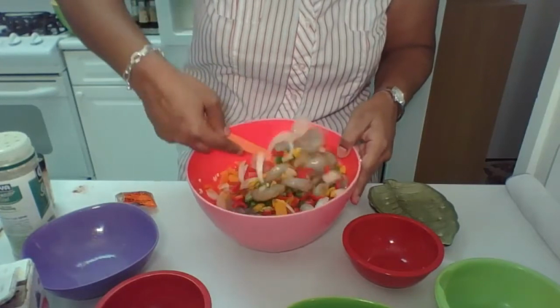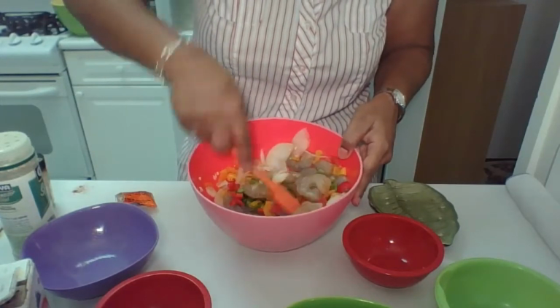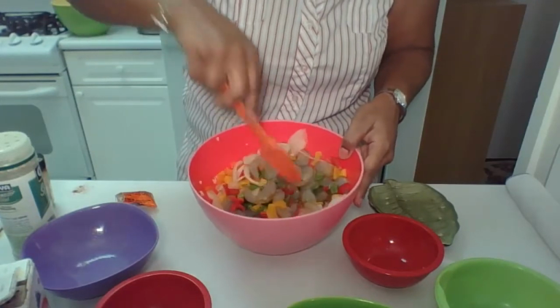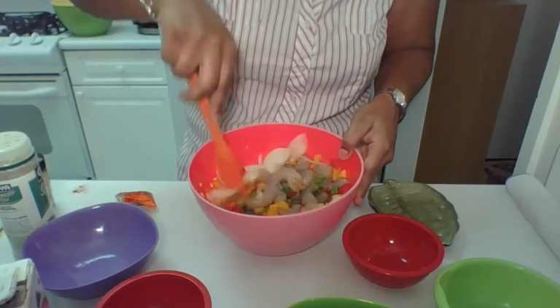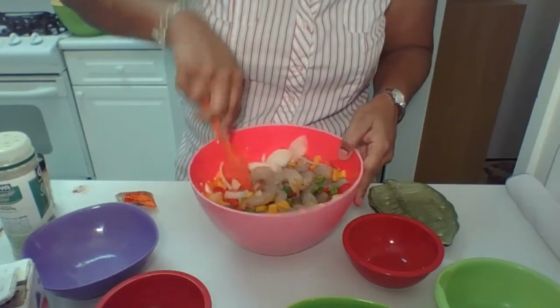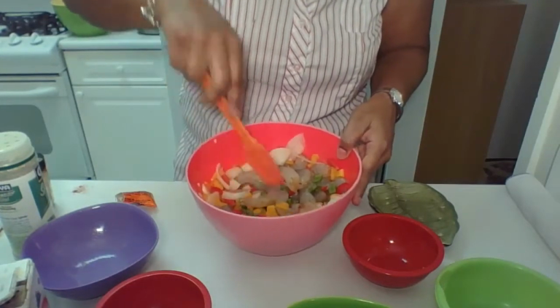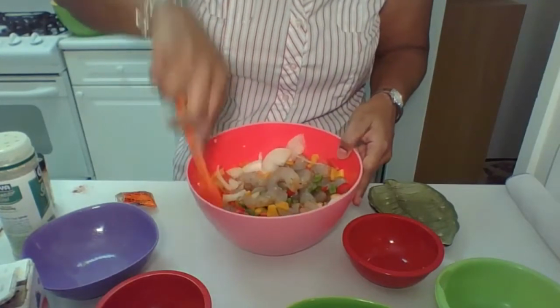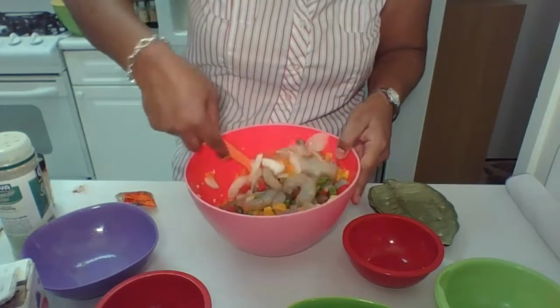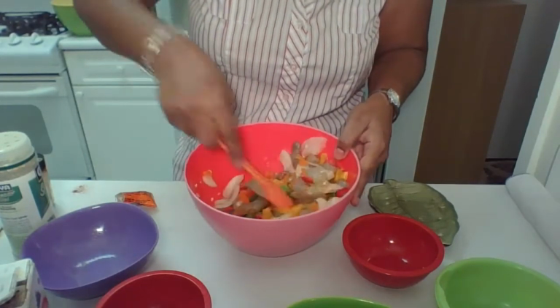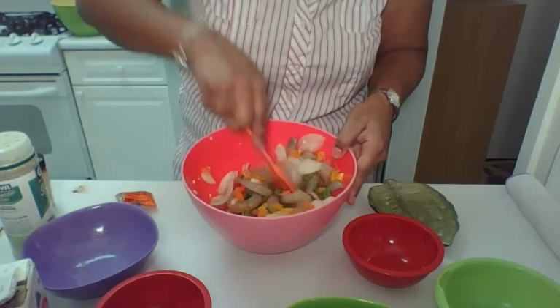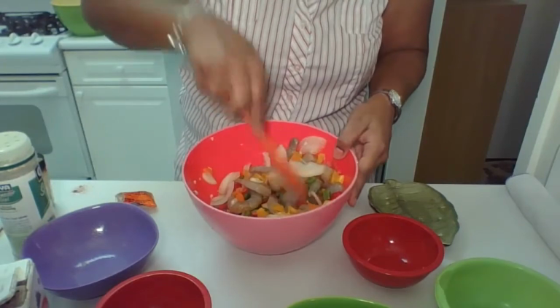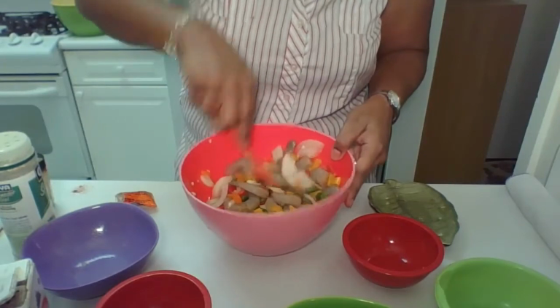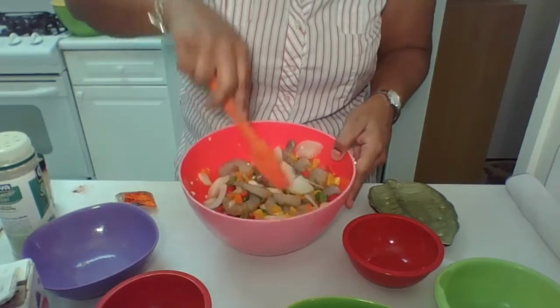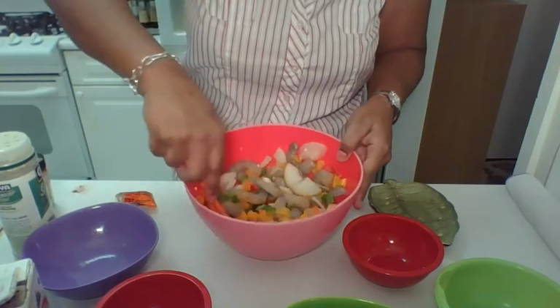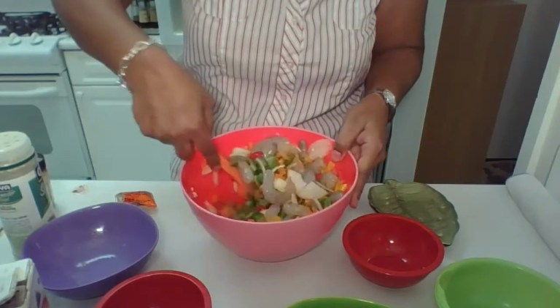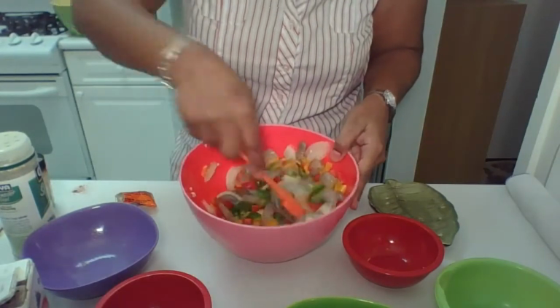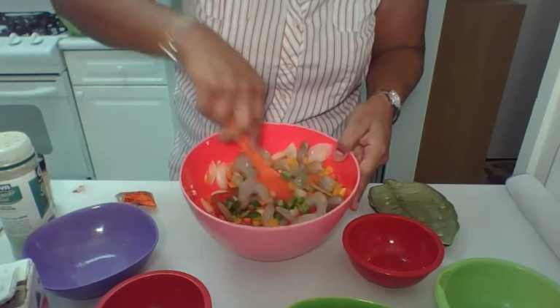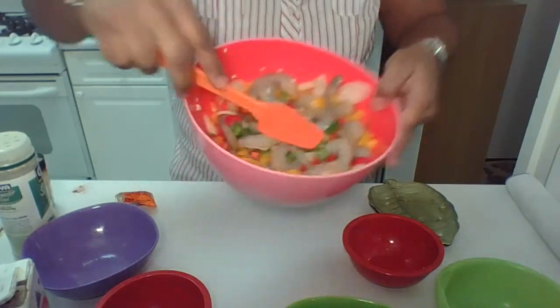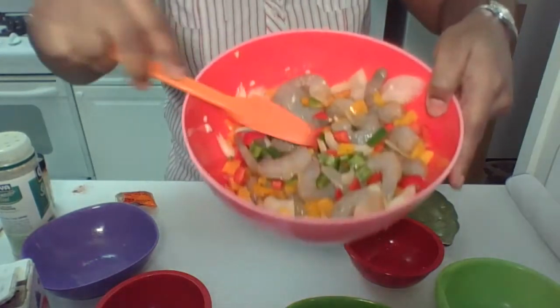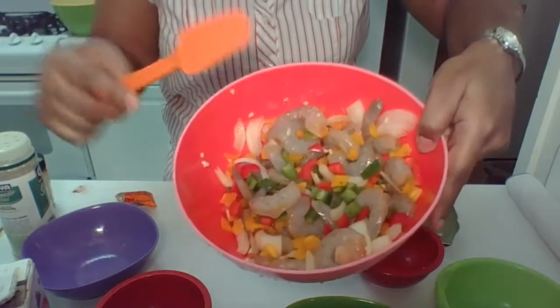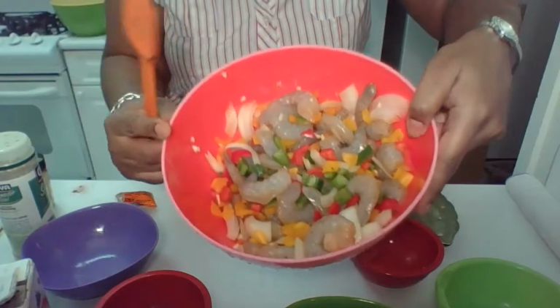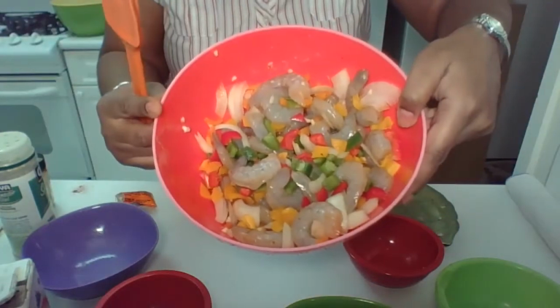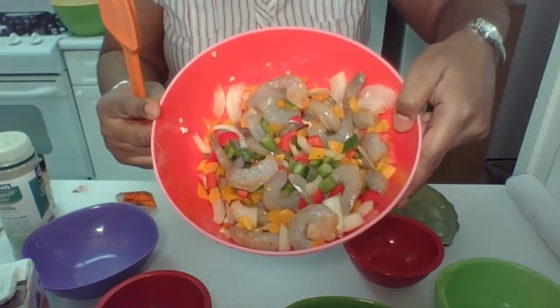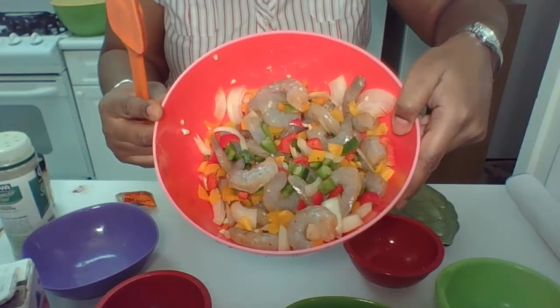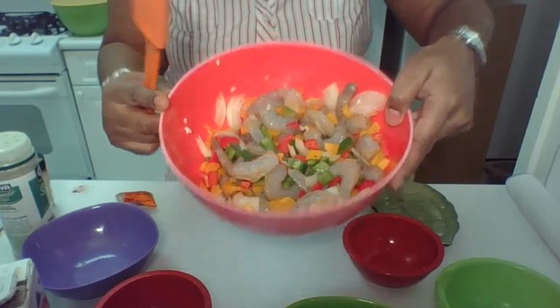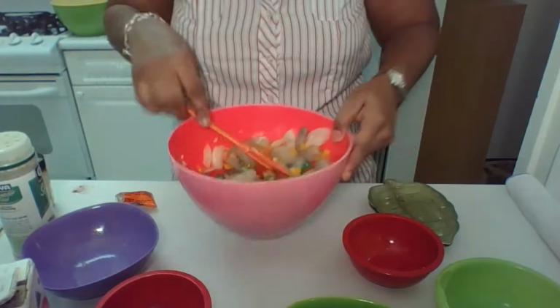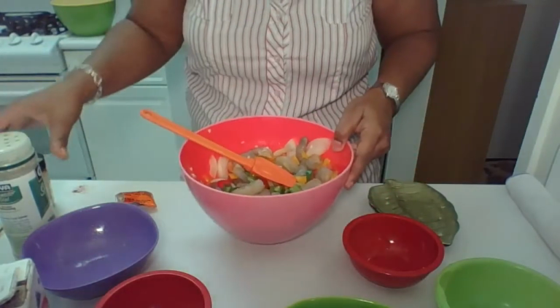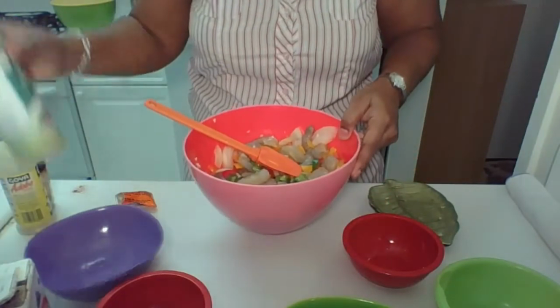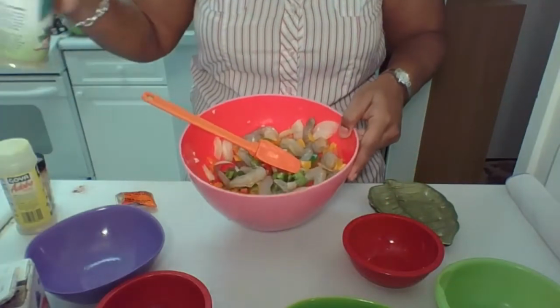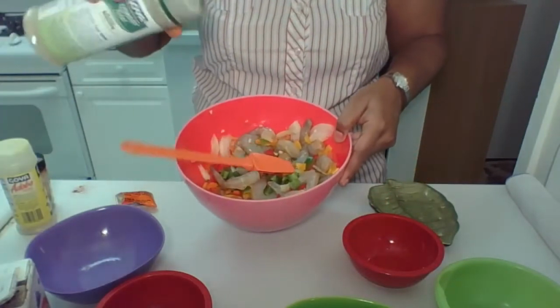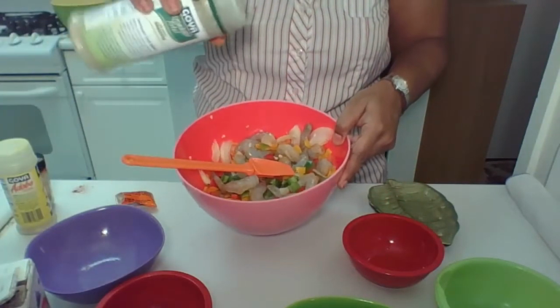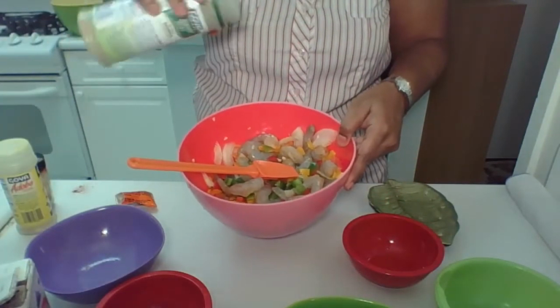Now the next thing we're going to do, we're going to take this shrimp and cook it on top of the stove. You're going to see me cooking this on top of the stove. Make sure you mix it up. That is absolutely delicious — and just a little bit more sazon.